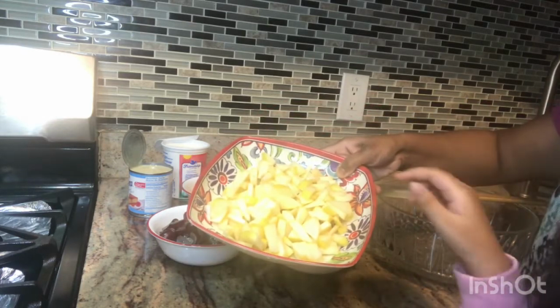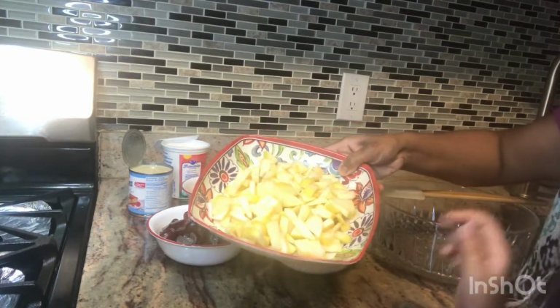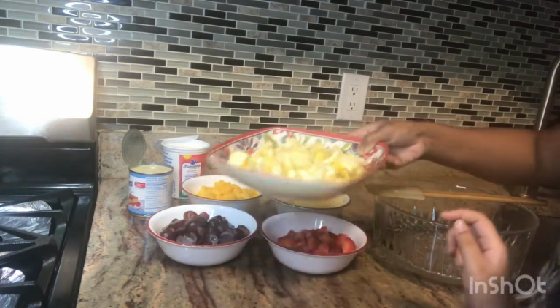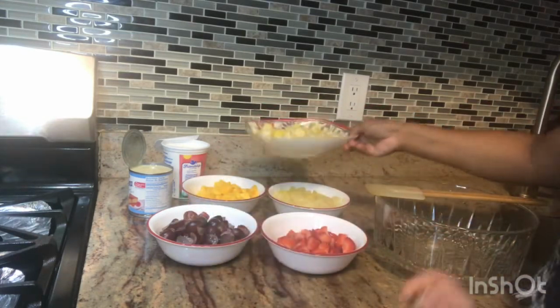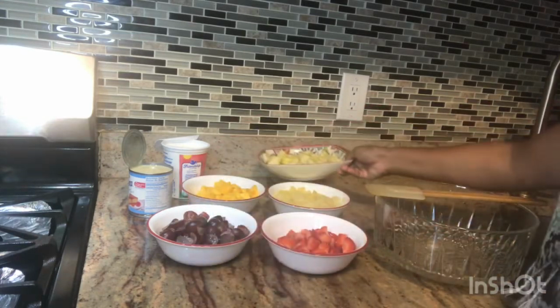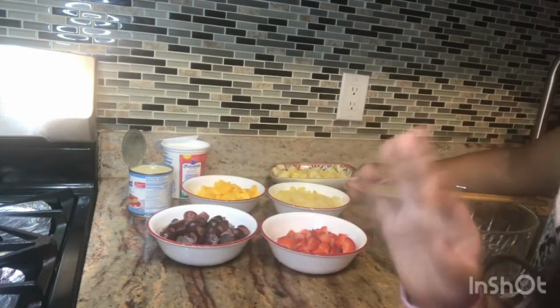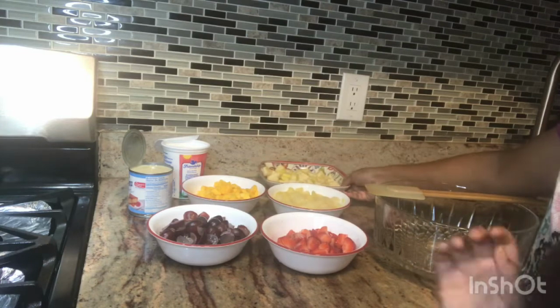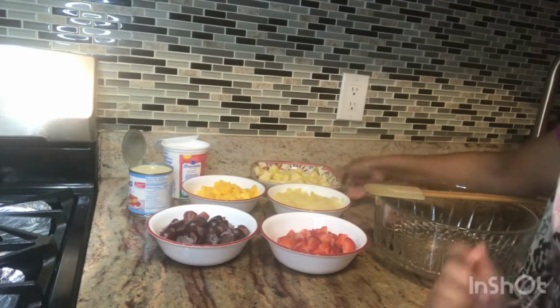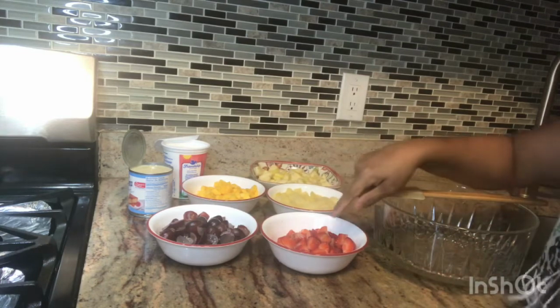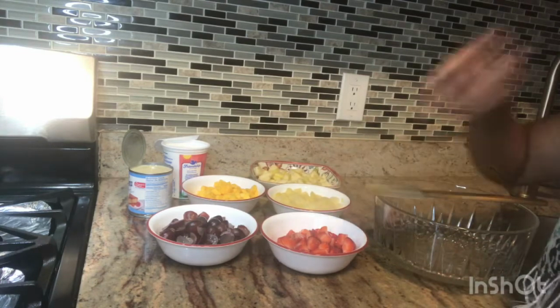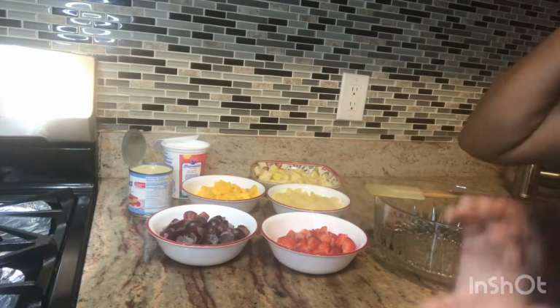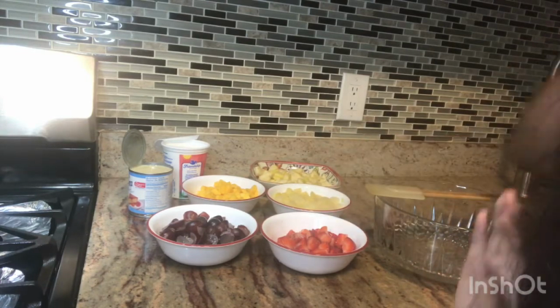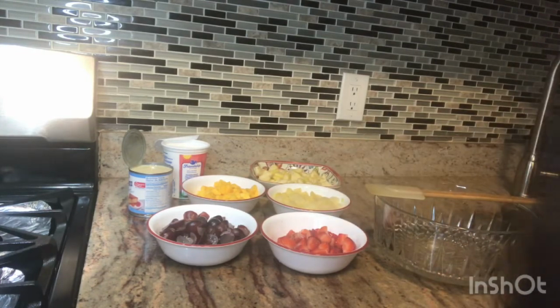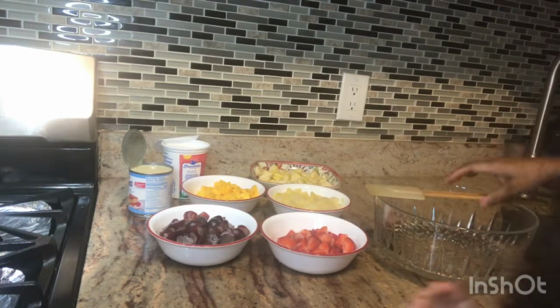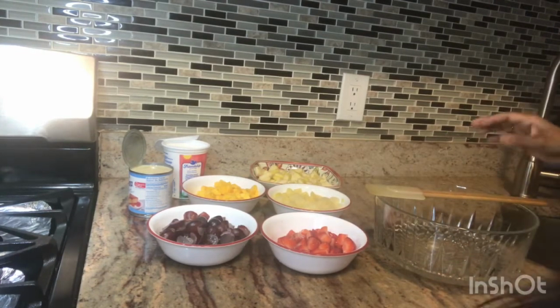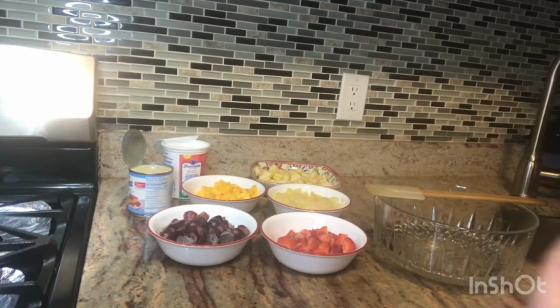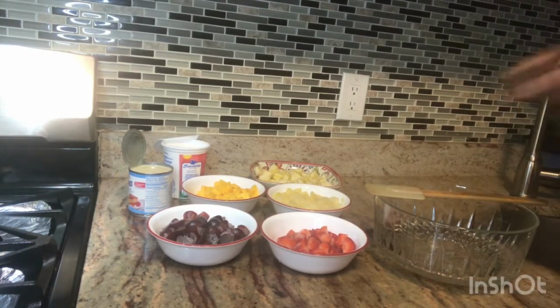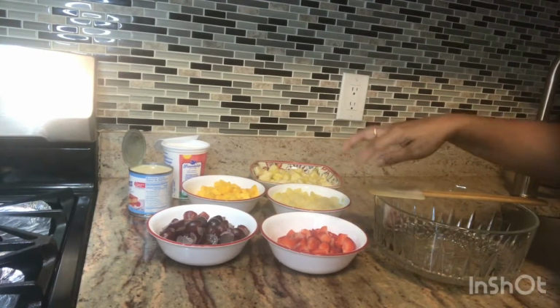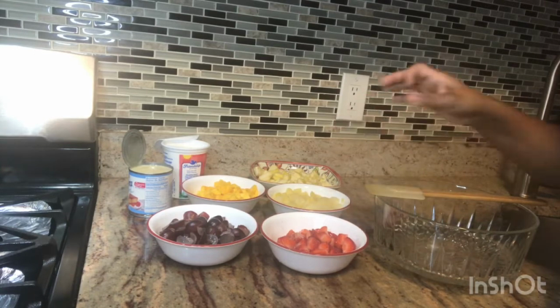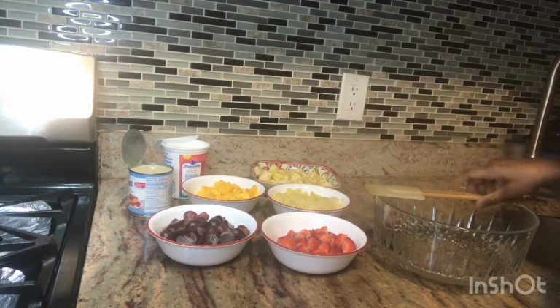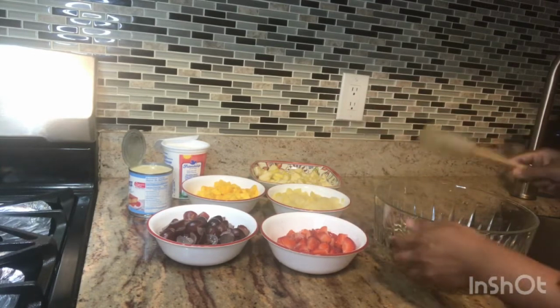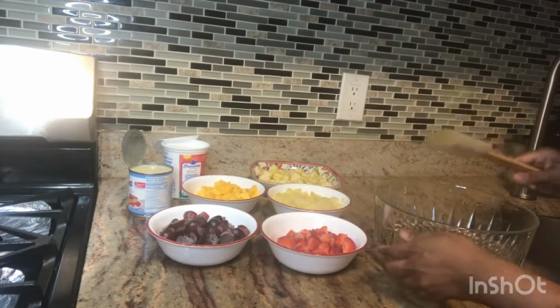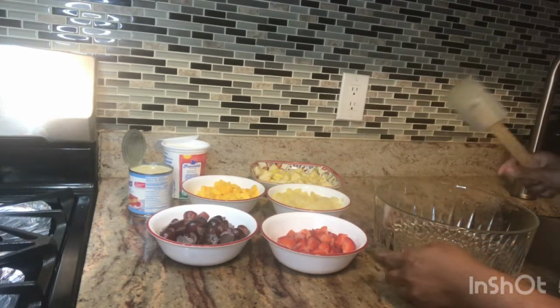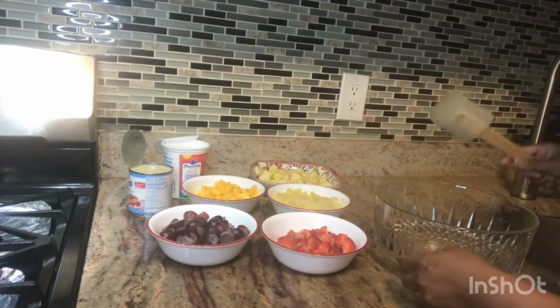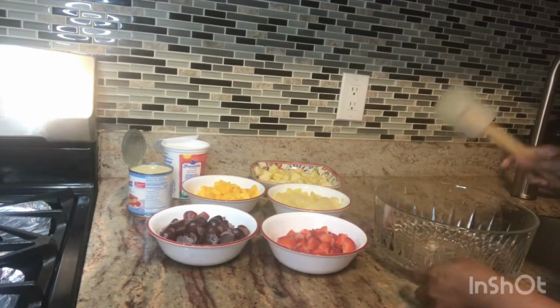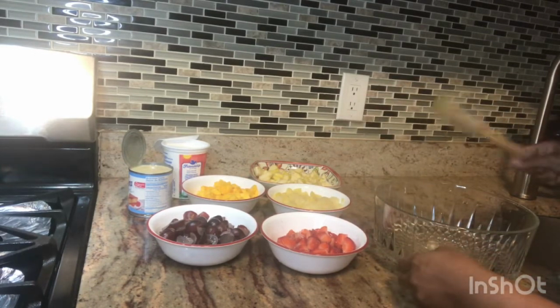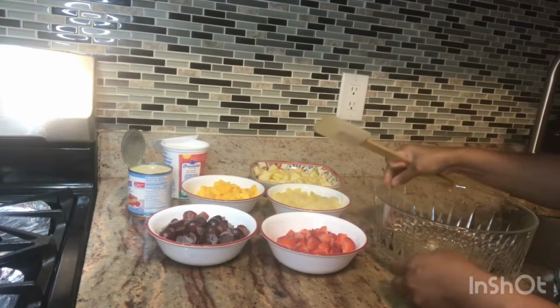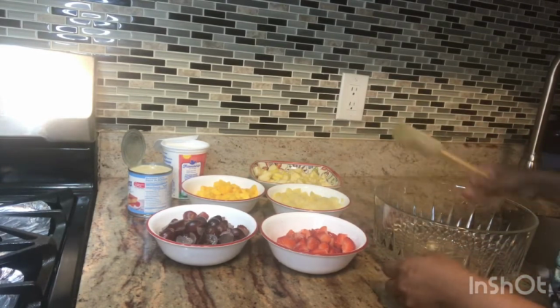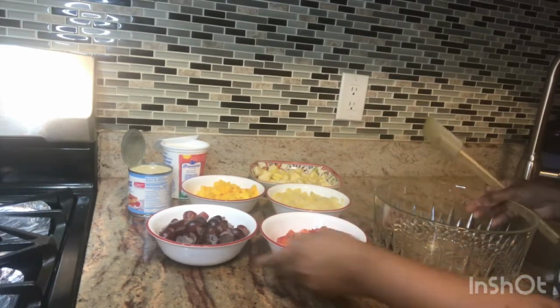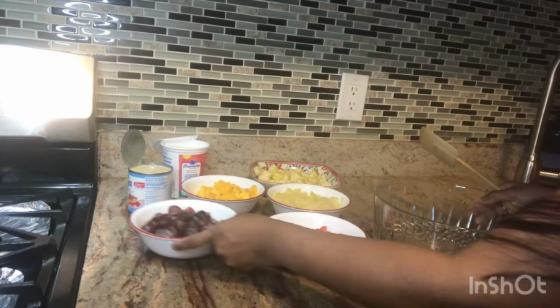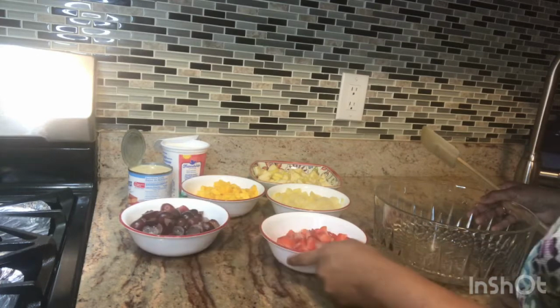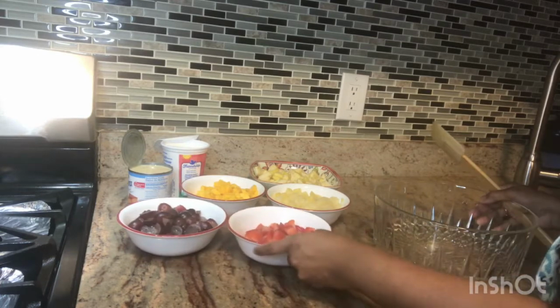The apple is optional — if you don't have strawberry, you don't have to use it. I want to add strawberry because my kids like strawberry, even though I don't like strawberry.